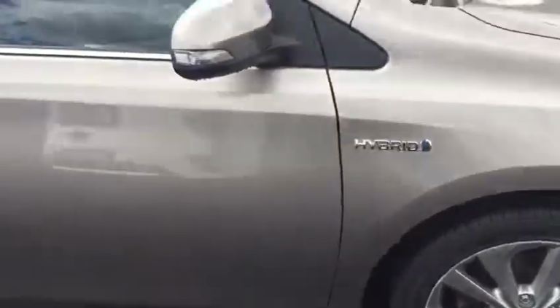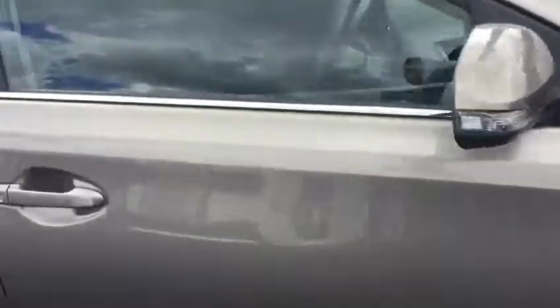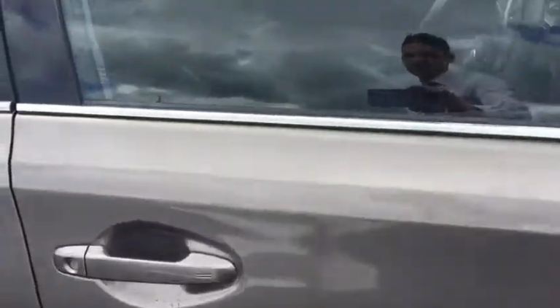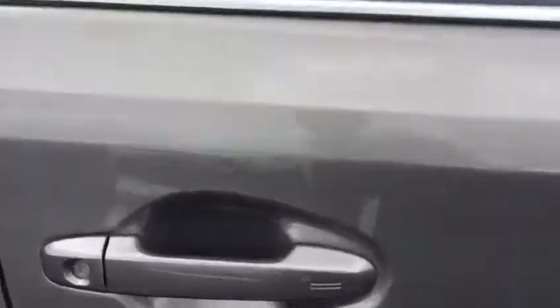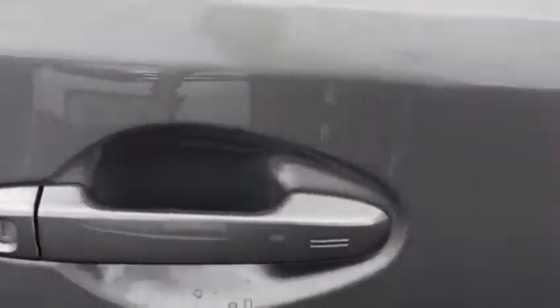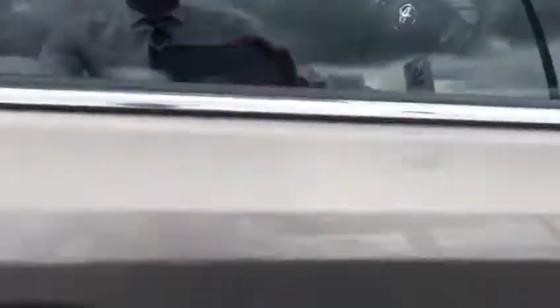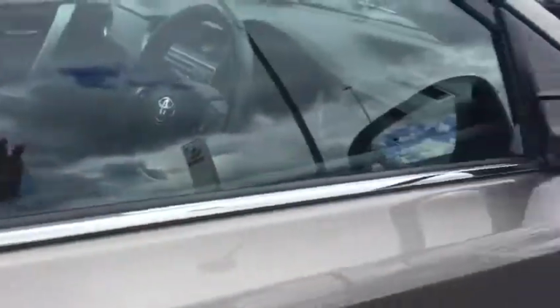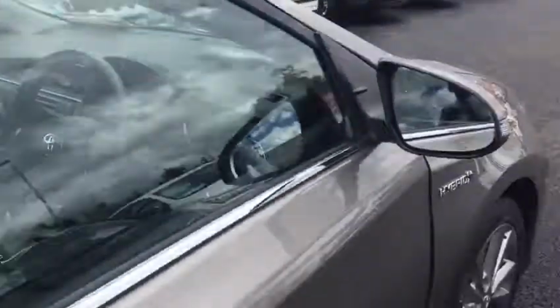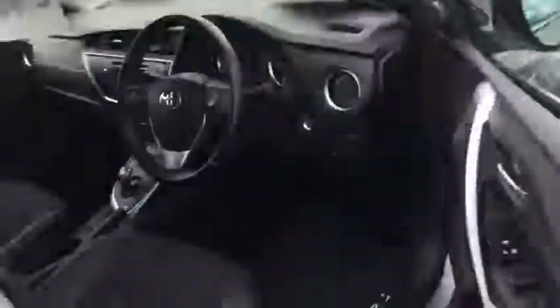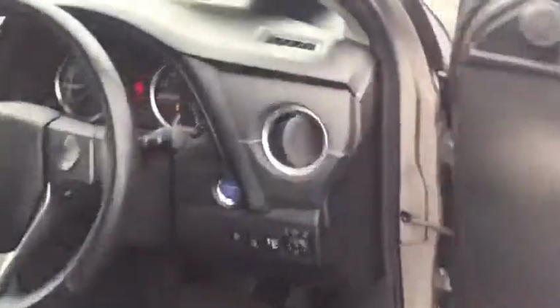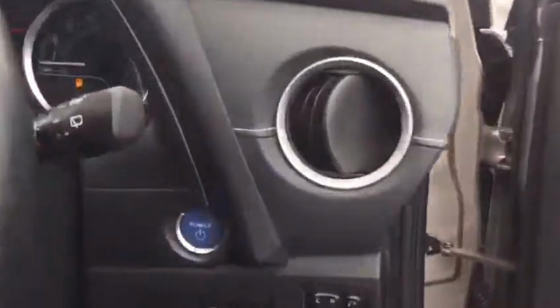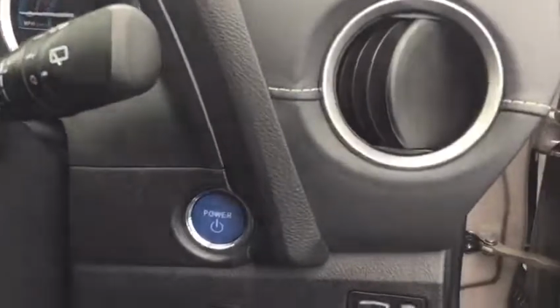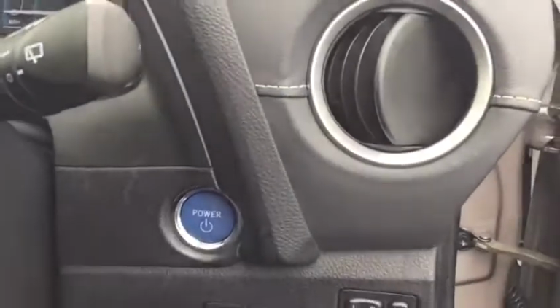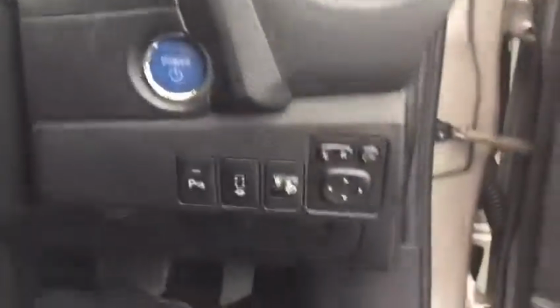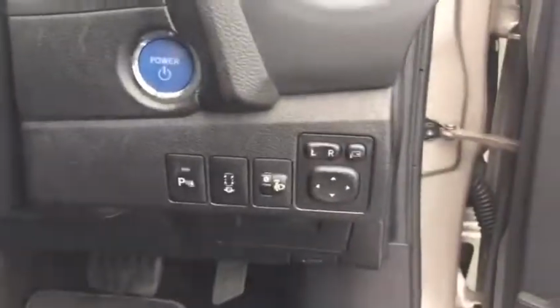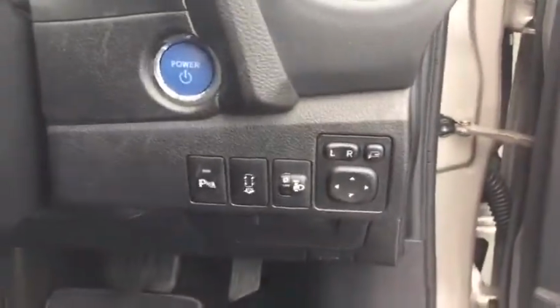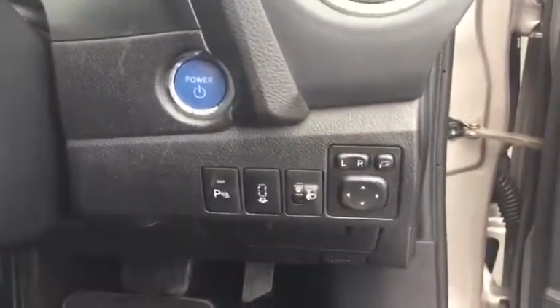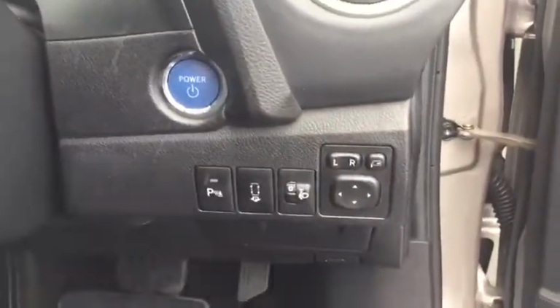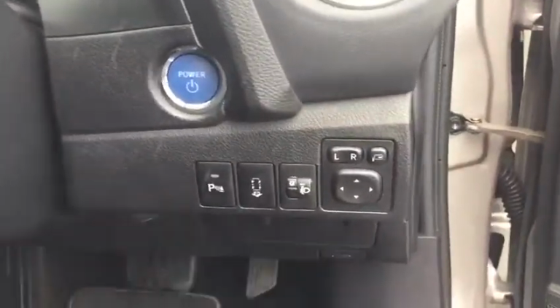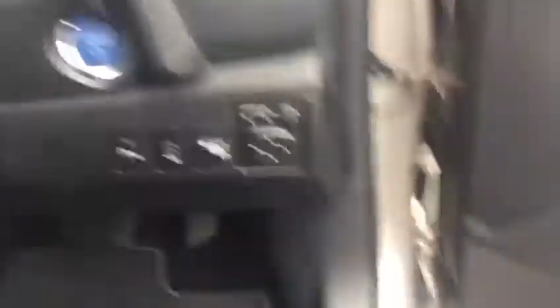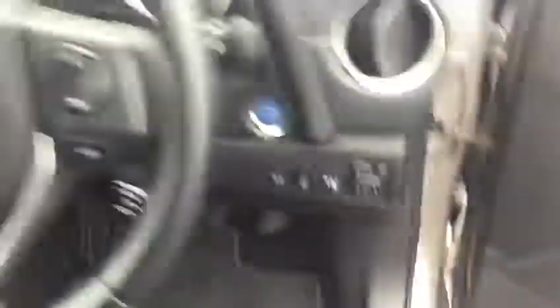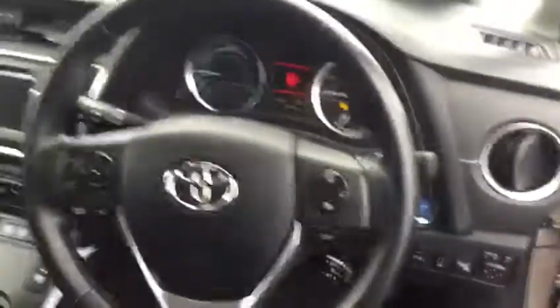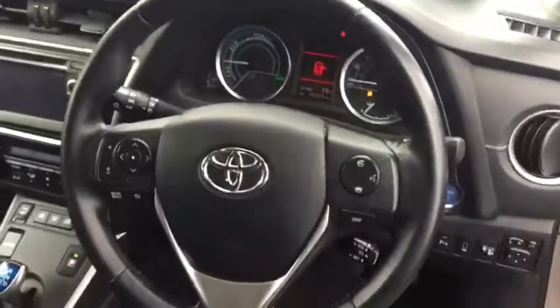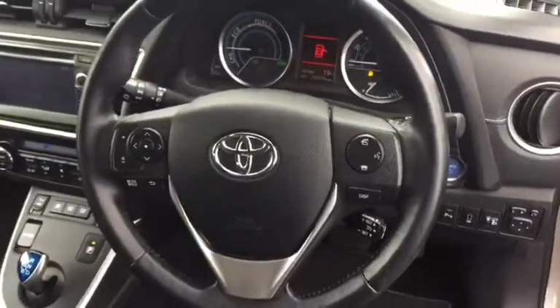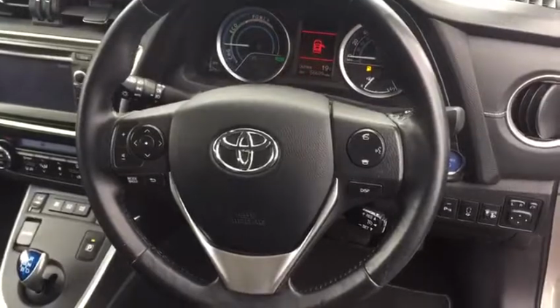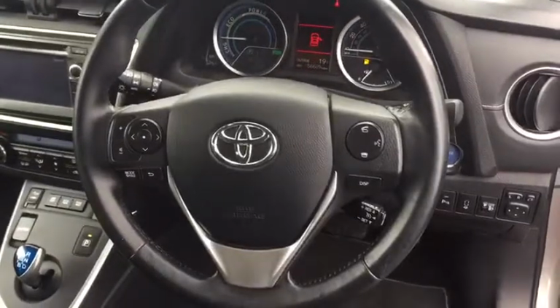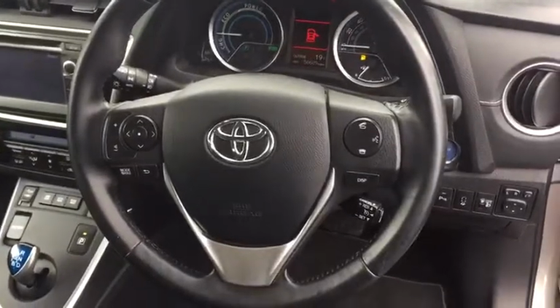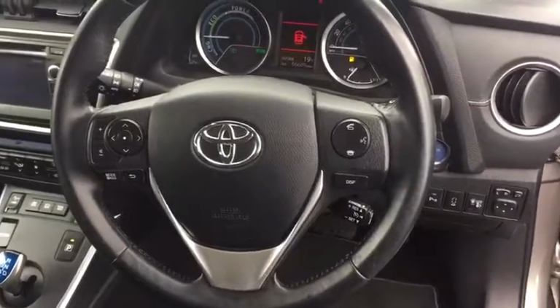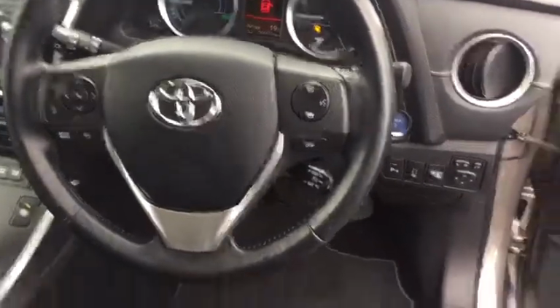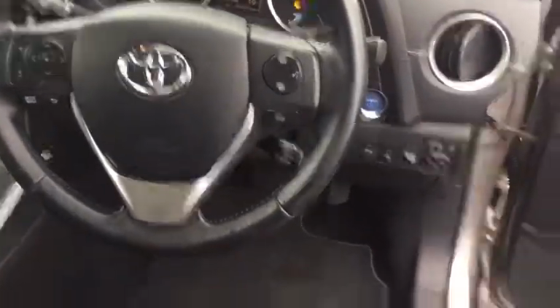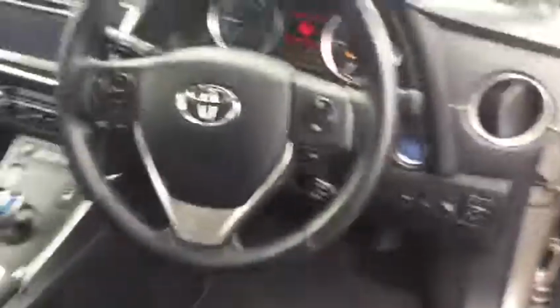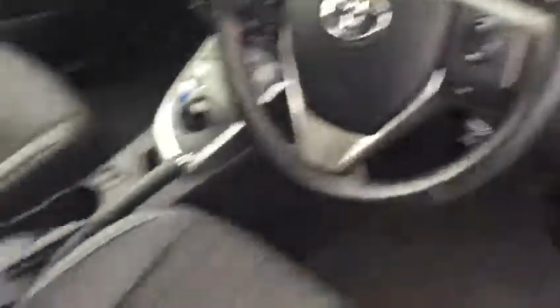We have keyless entry, push button start, and self-parking — the car will parallel park itself. There's a 3-spoke multifunctional steering wheel with cruise control, plus automatic lights and automatic wipers.